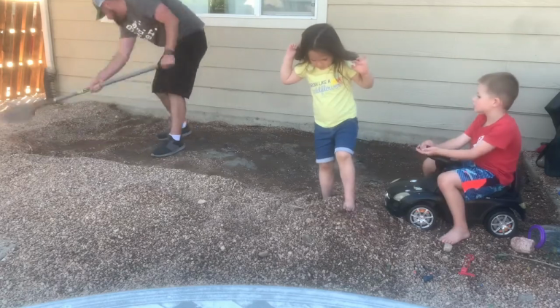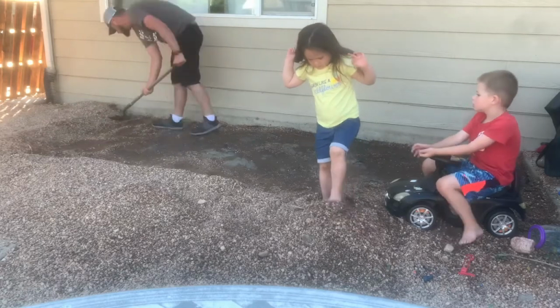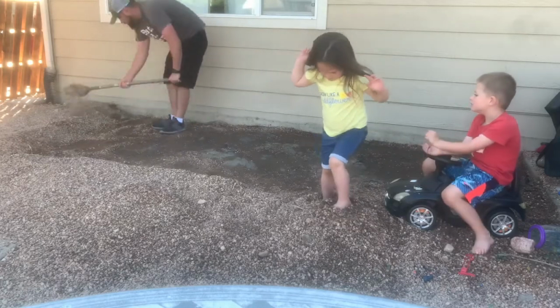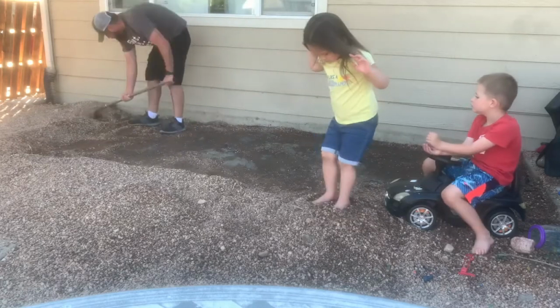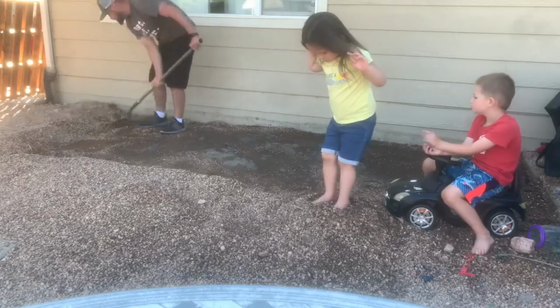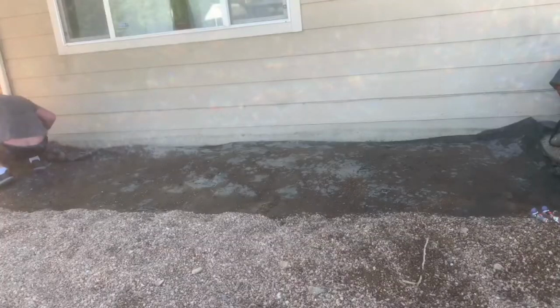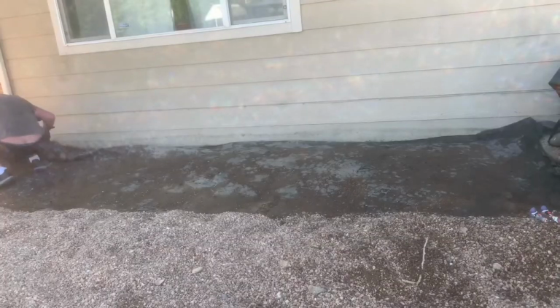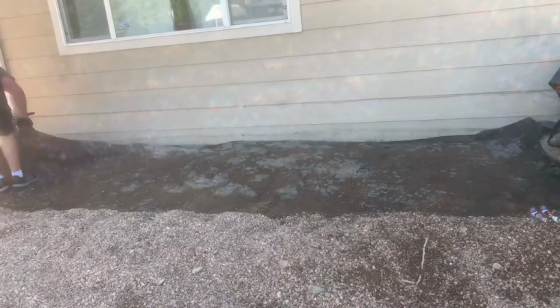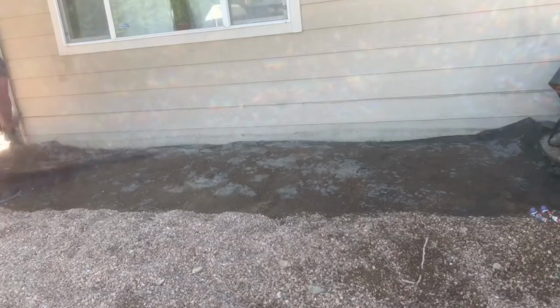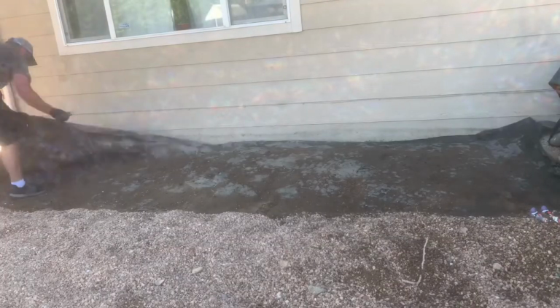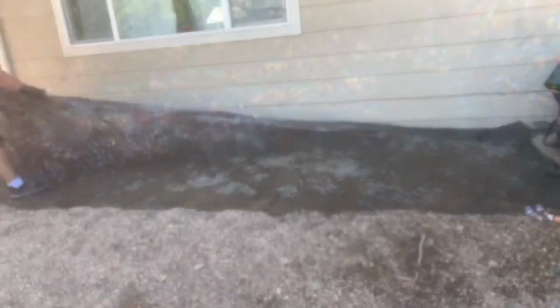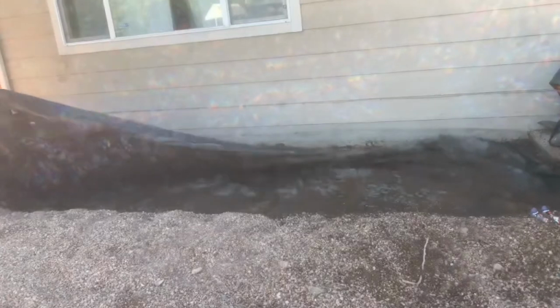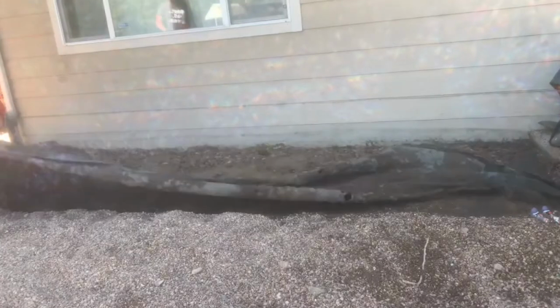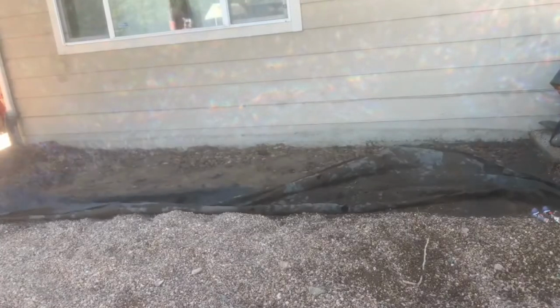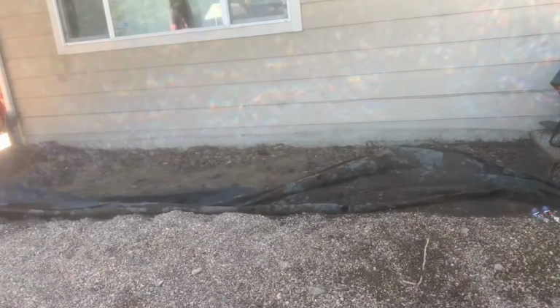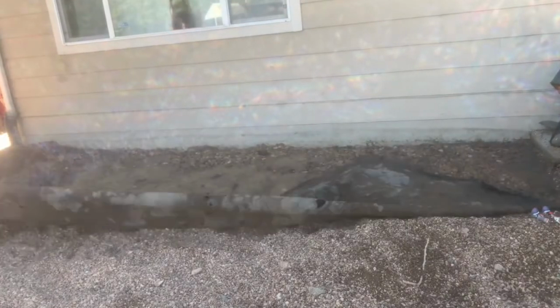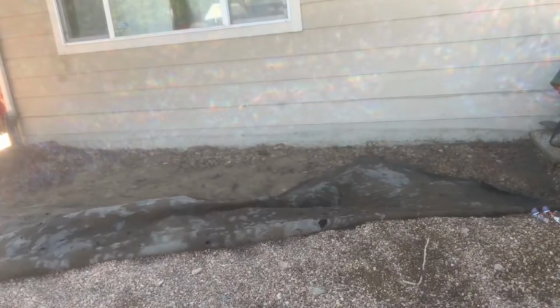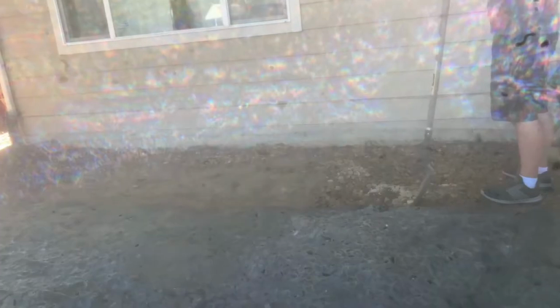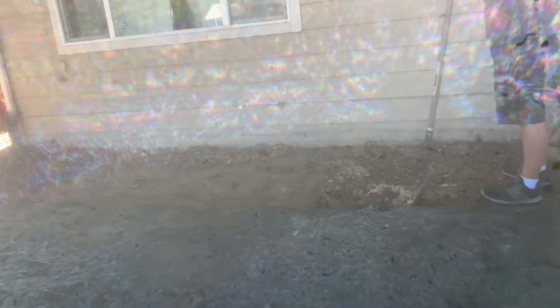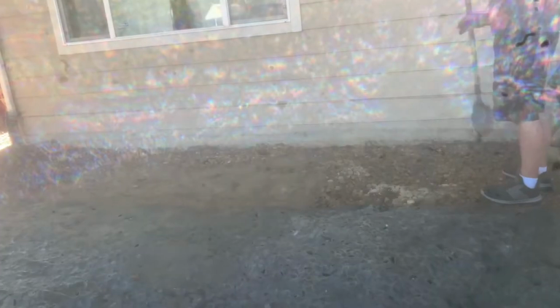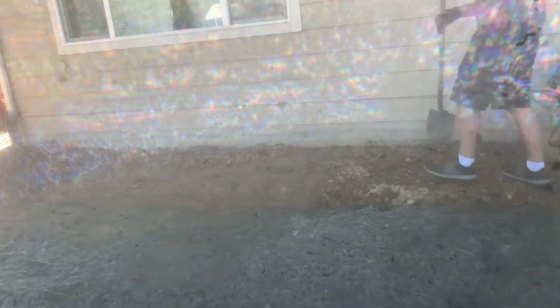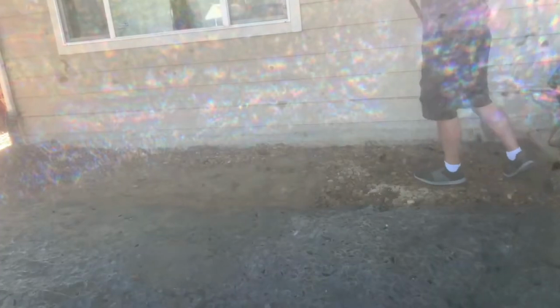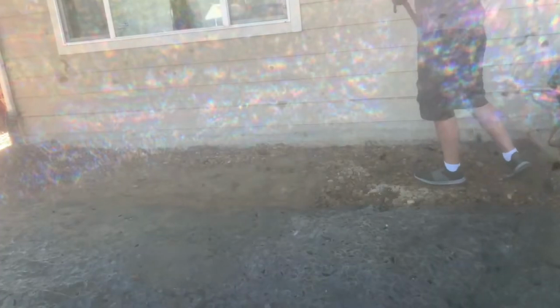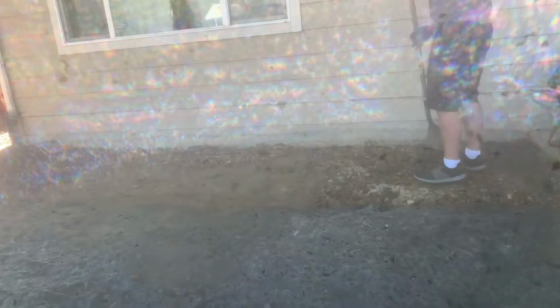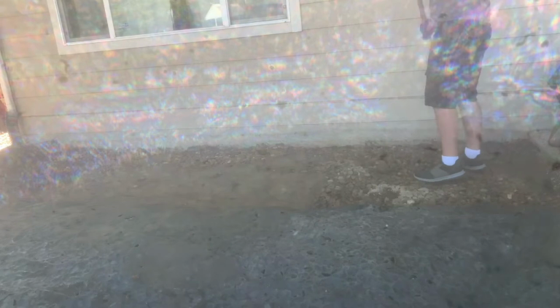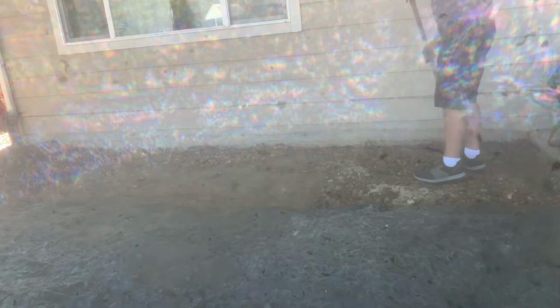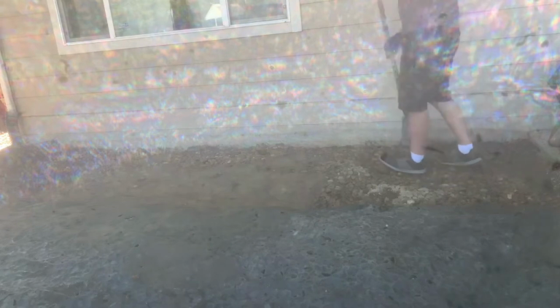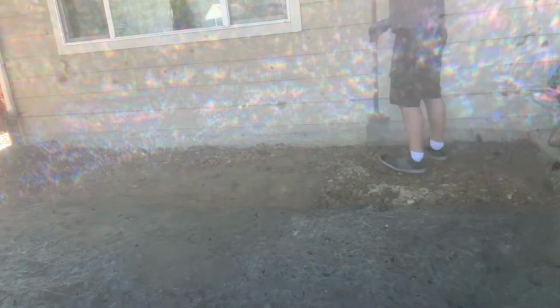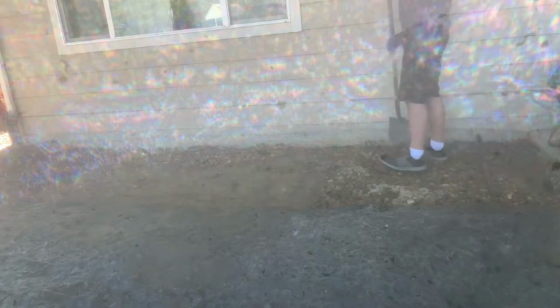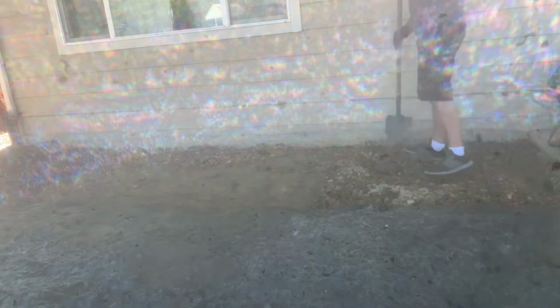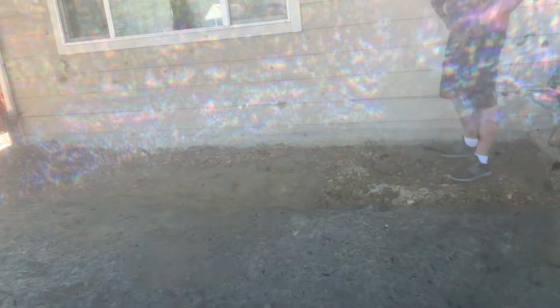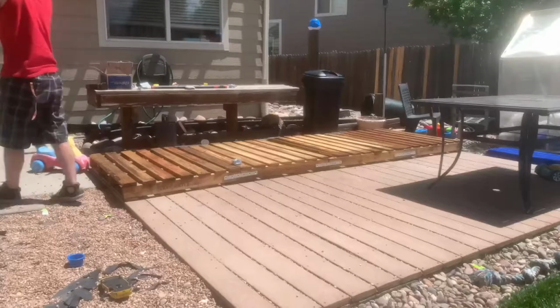Once I got down to the tarp I was able to pull it all back and found out there were way more rocks — bigger rocks — underneath. You can't really tell from the video because of the sun, but I had to go and level that out.